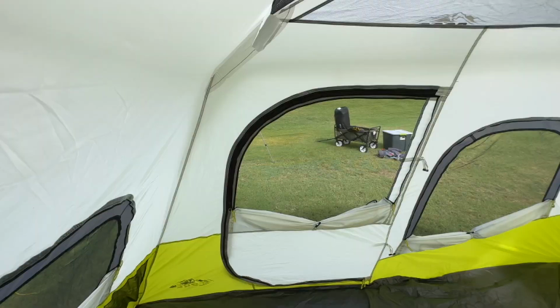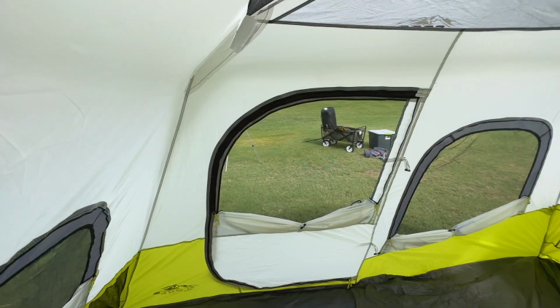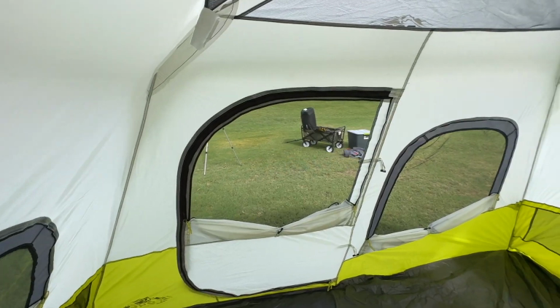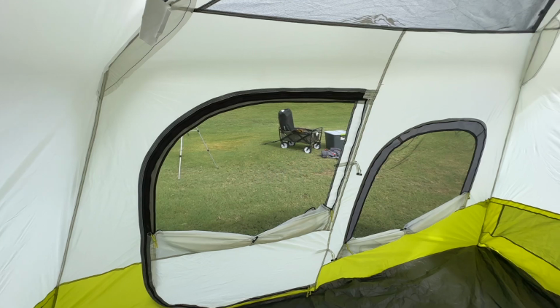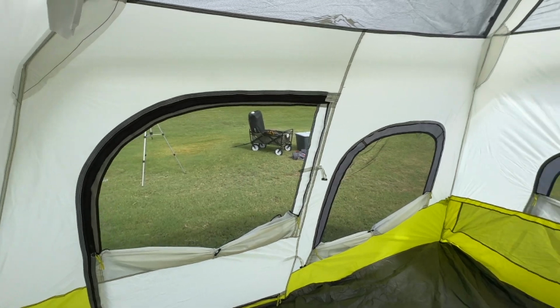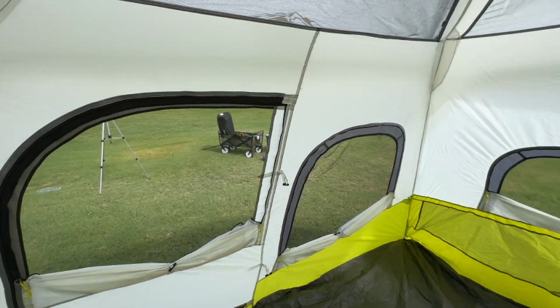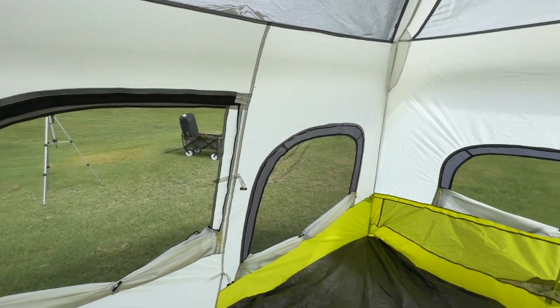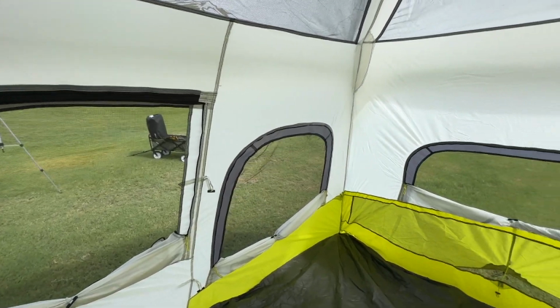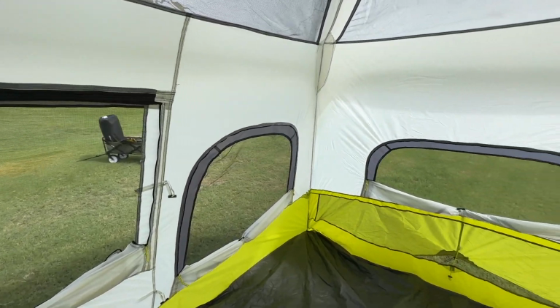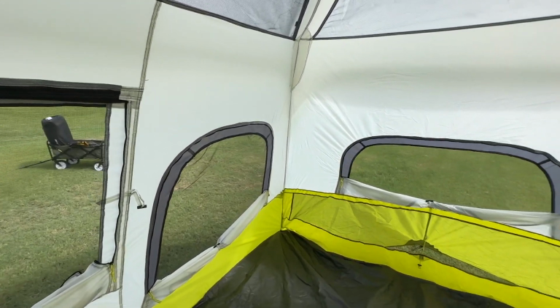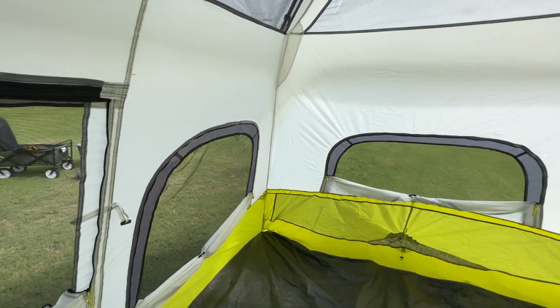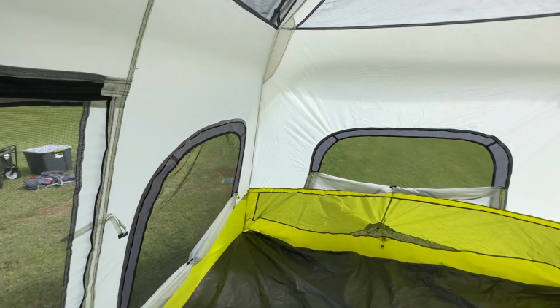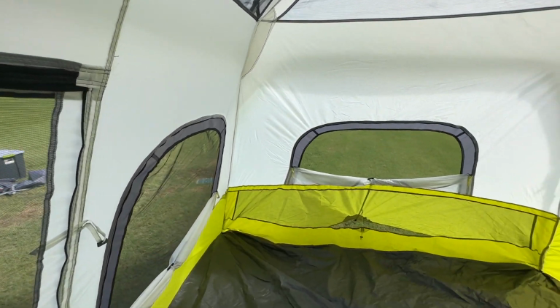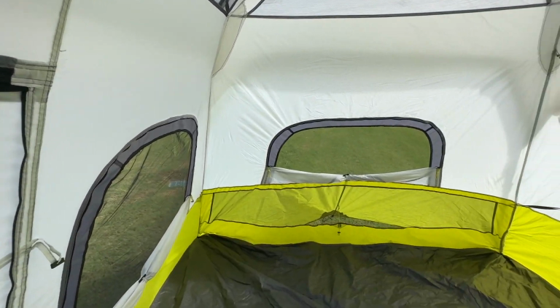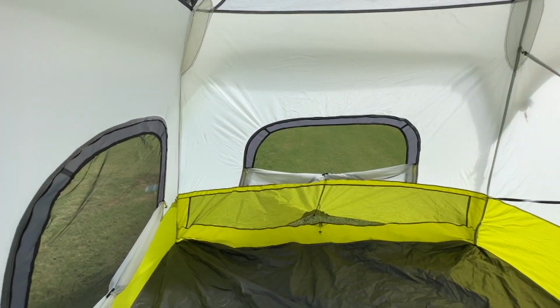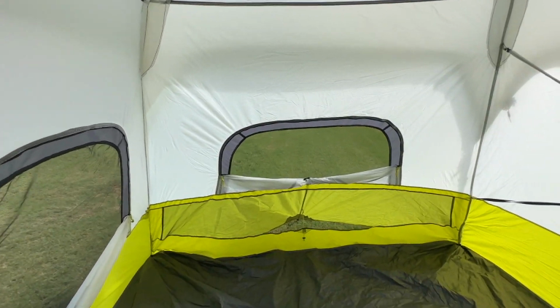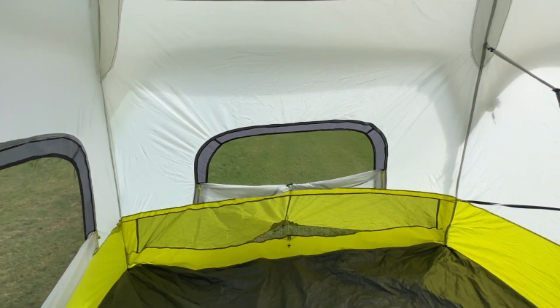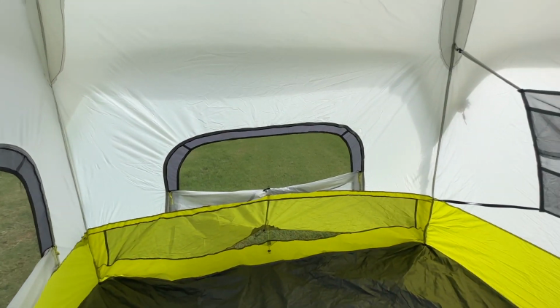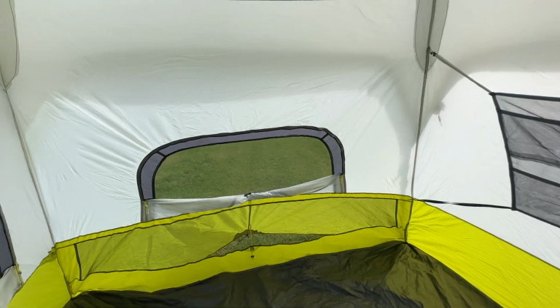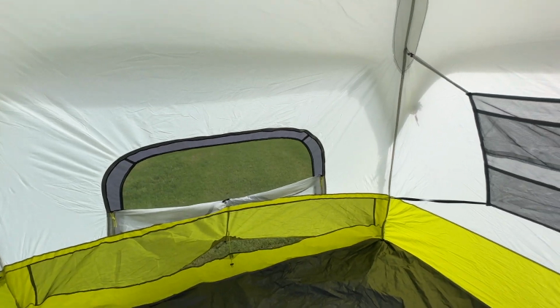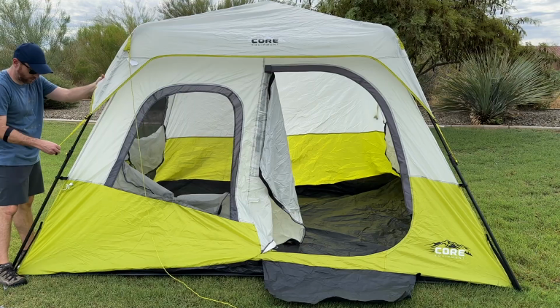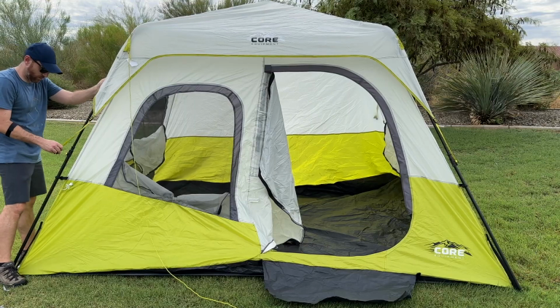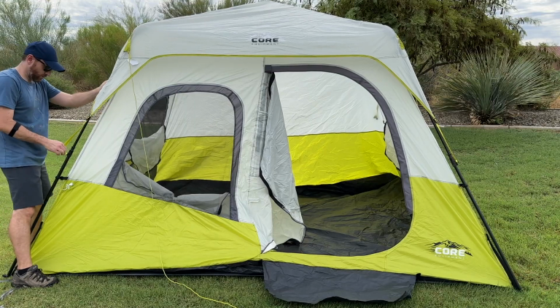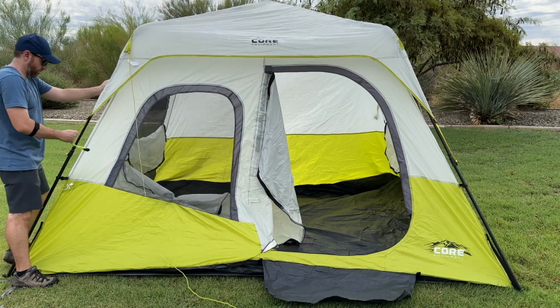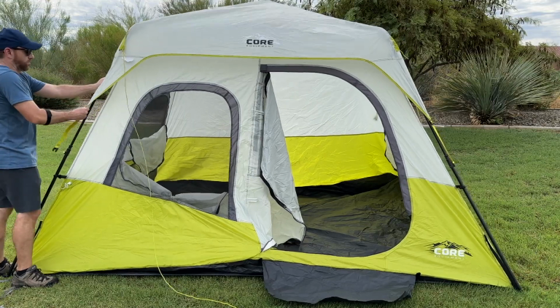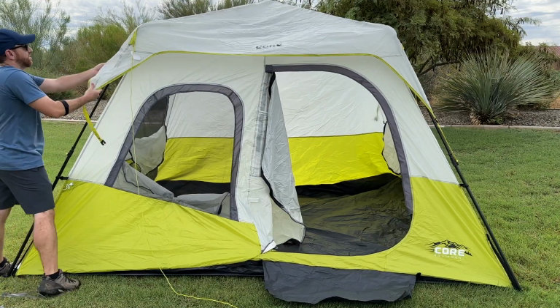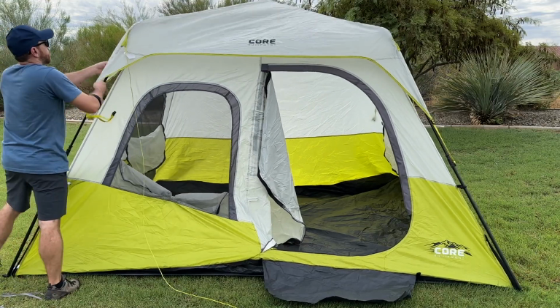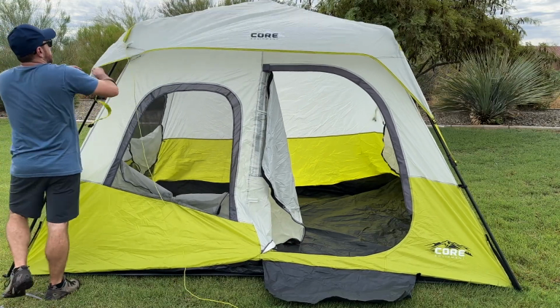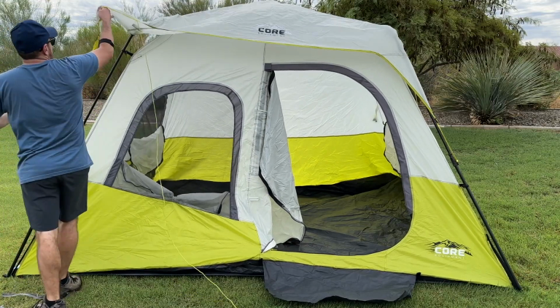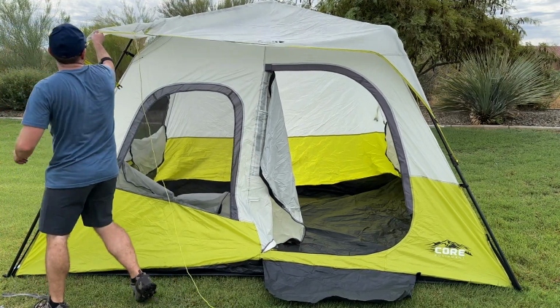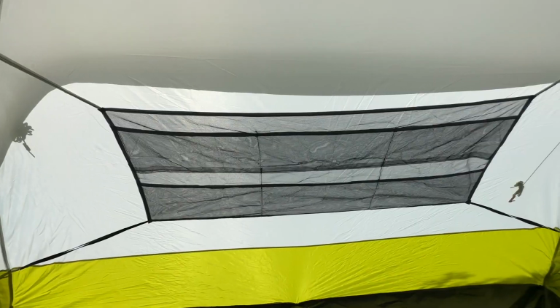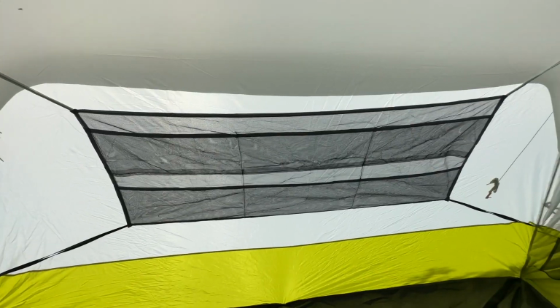The tent features three large mesh windows and a mesh ceiling that allow for excellent ventilation and airflow, keeping the interior fresh and cool. It also comes with a detachable rainfly that provides additional protection during wet conditions.